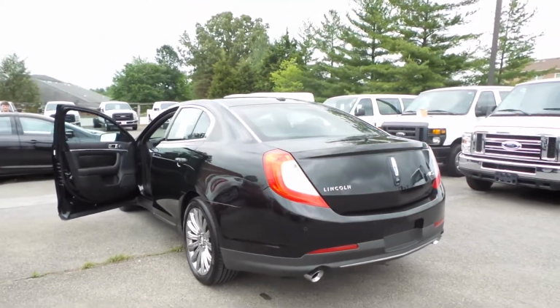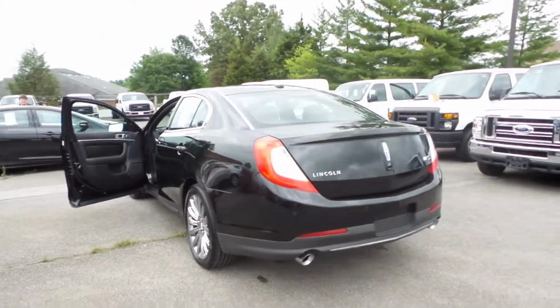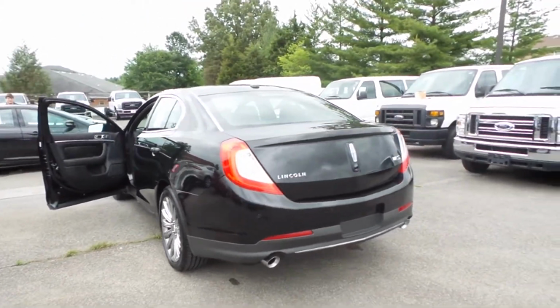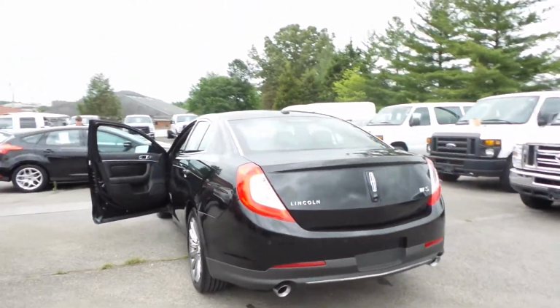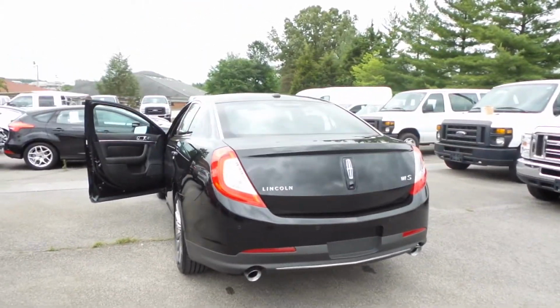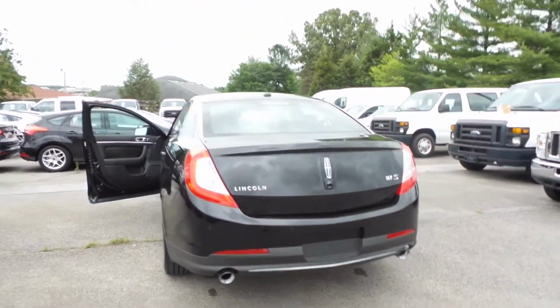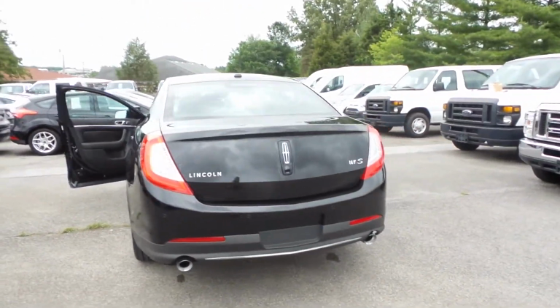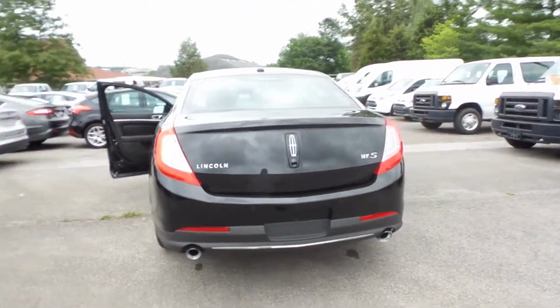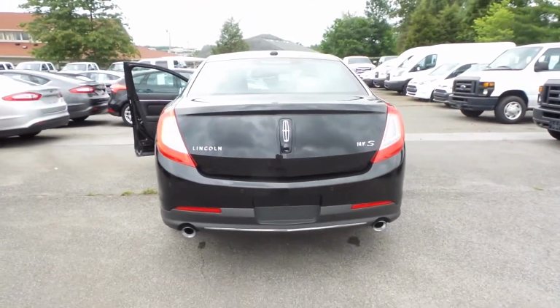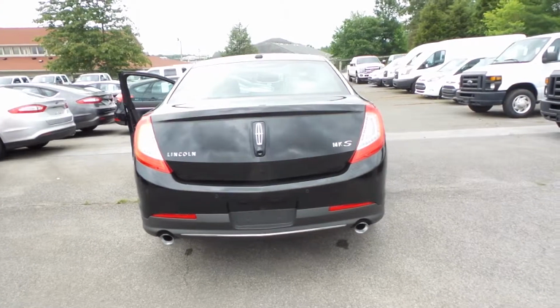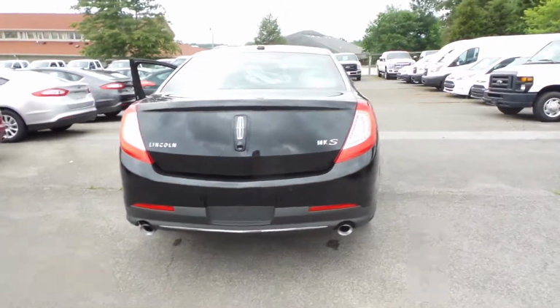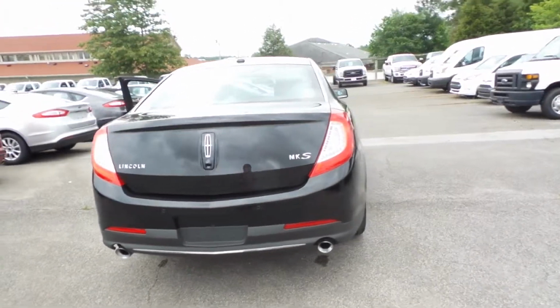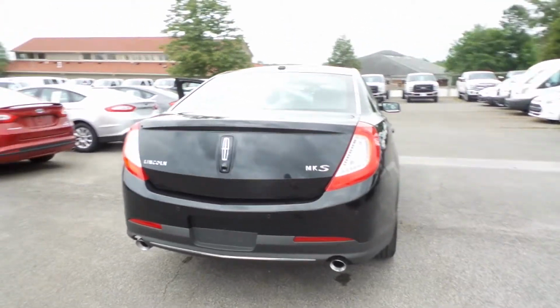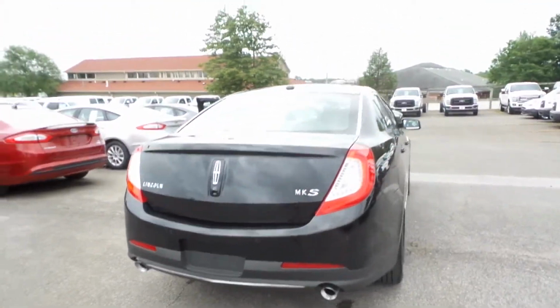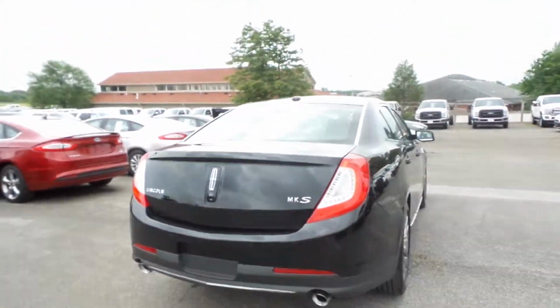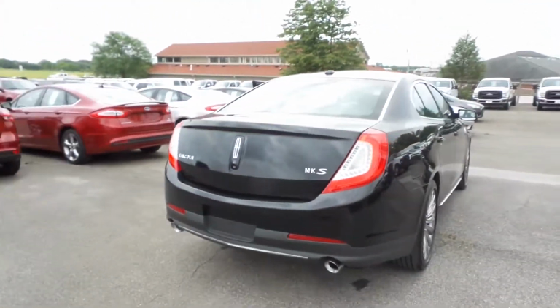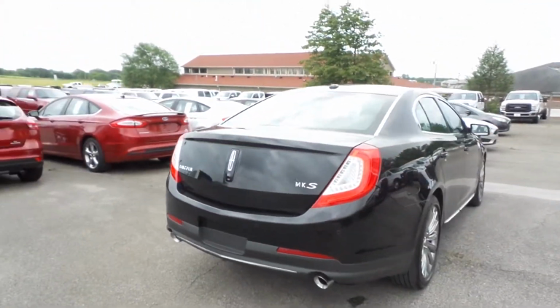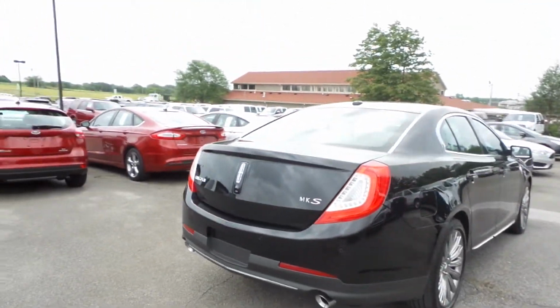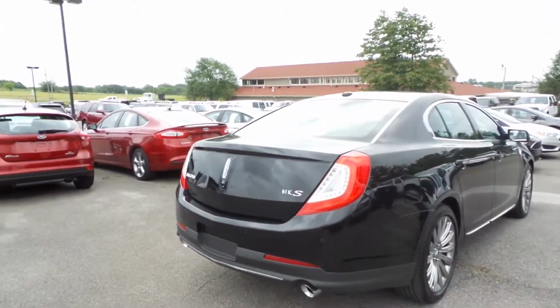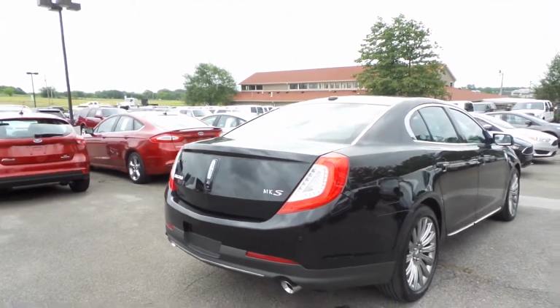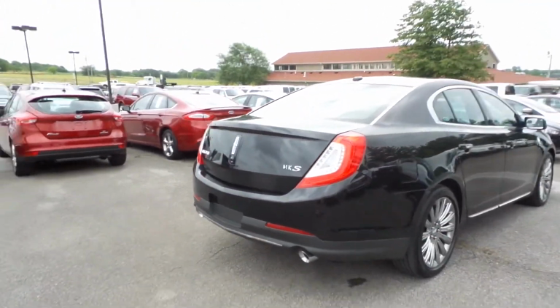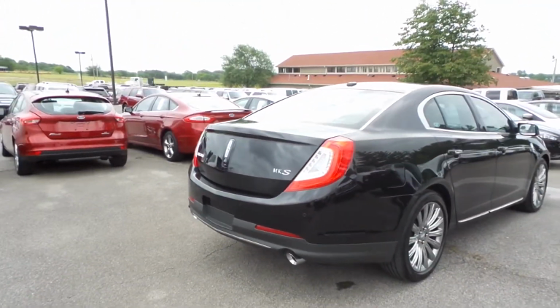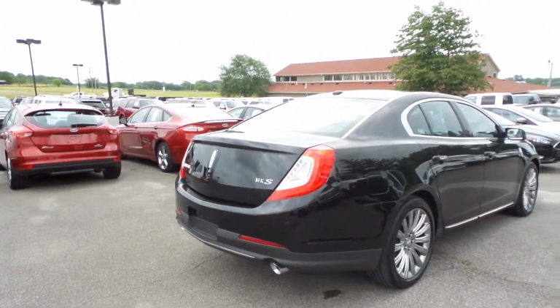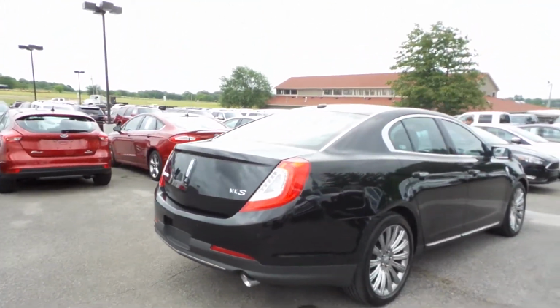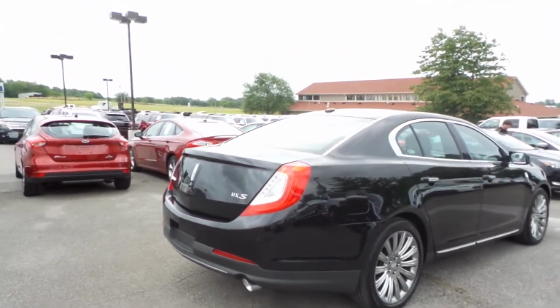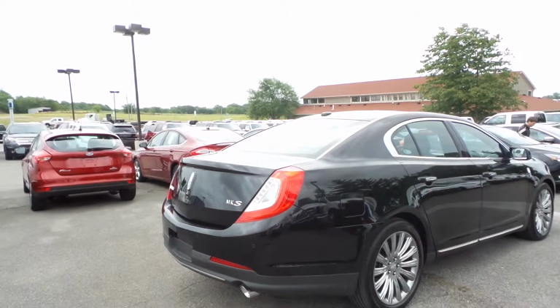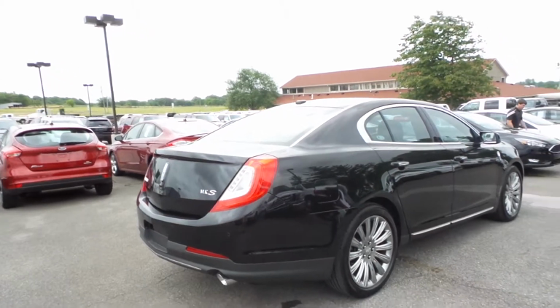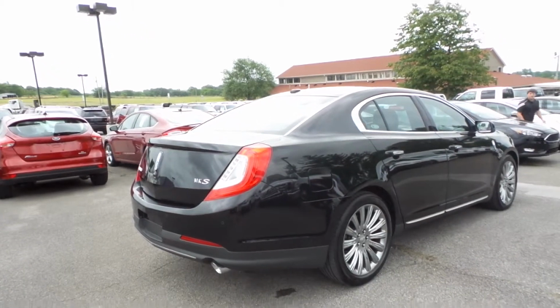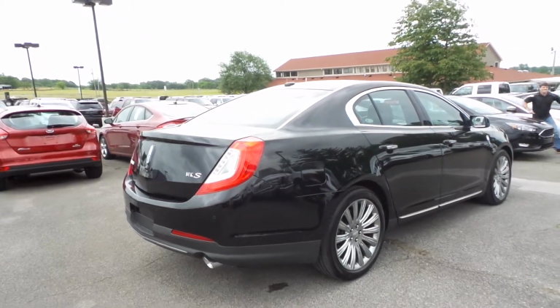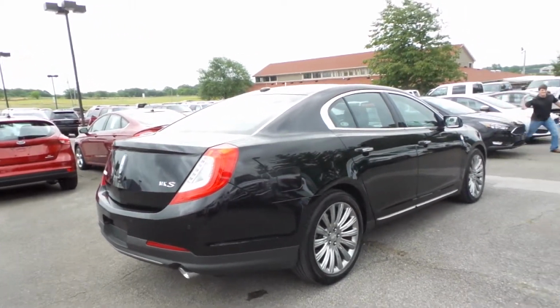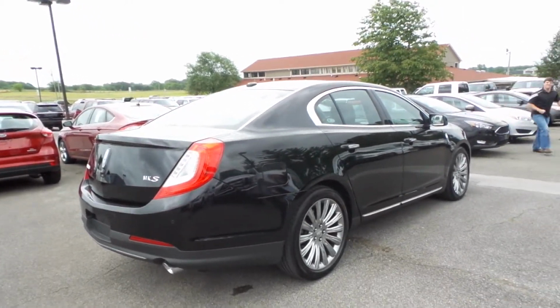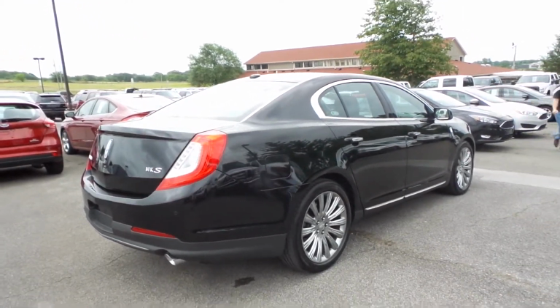You can check this car out online at HuntAuto.com or in person at Hunt Ford Chrysler, Franklin, Kentucky, 1000 South Main Street, 42134. Thanks and have a good day.